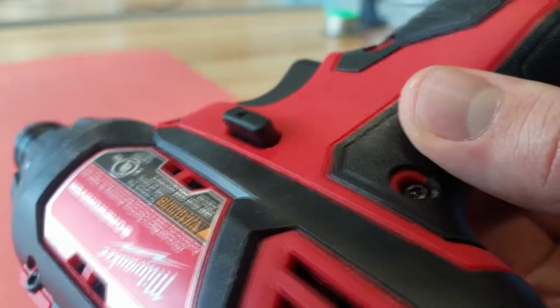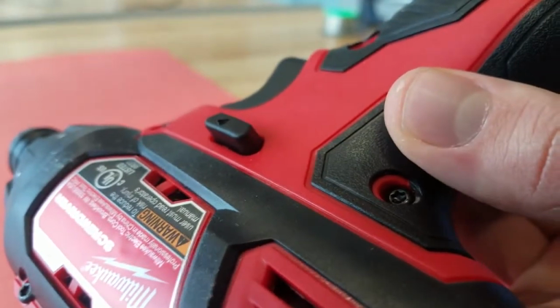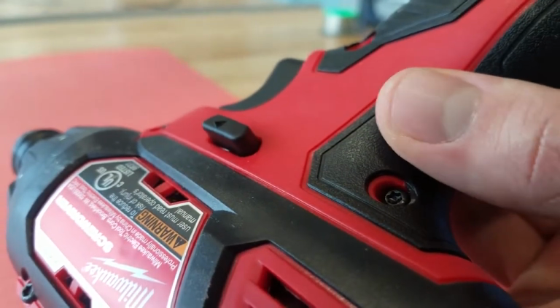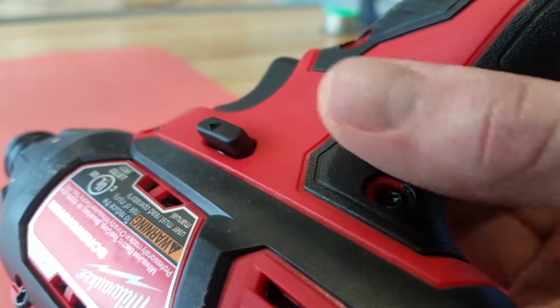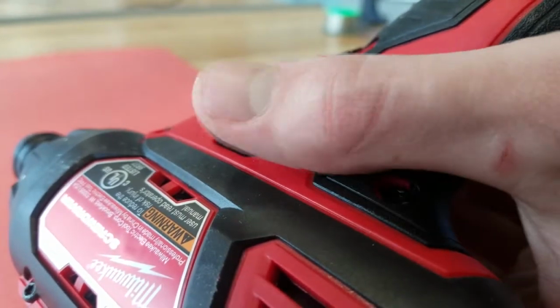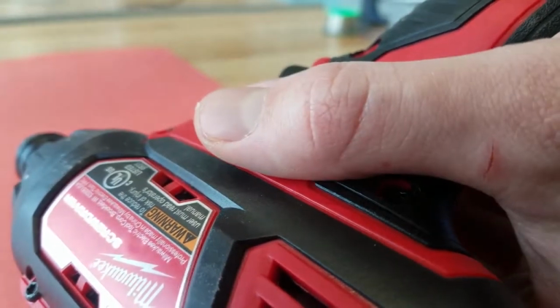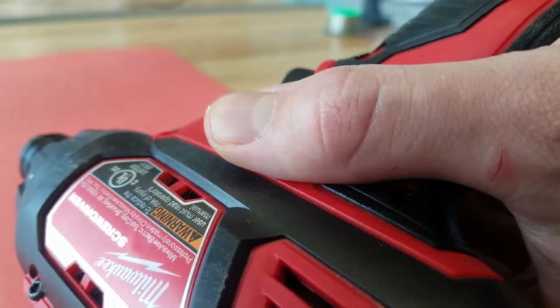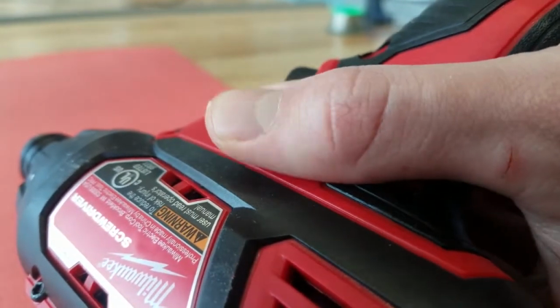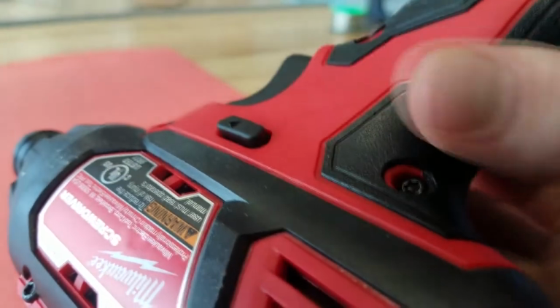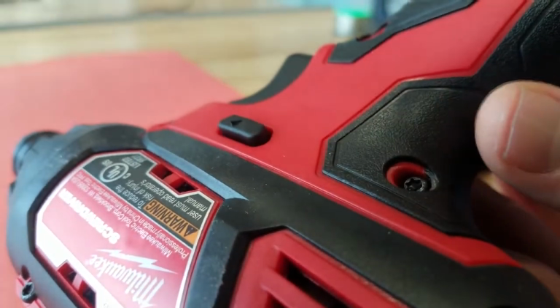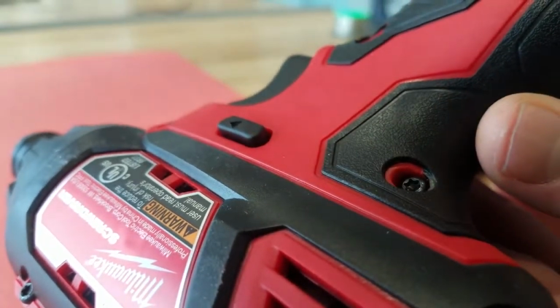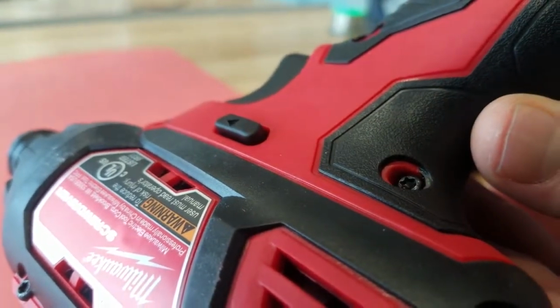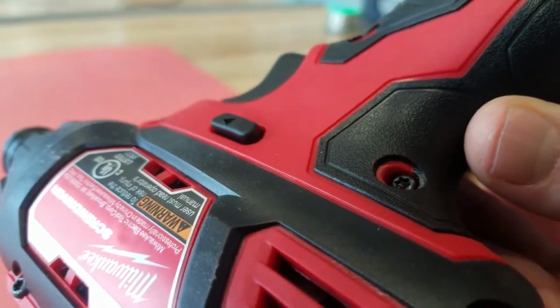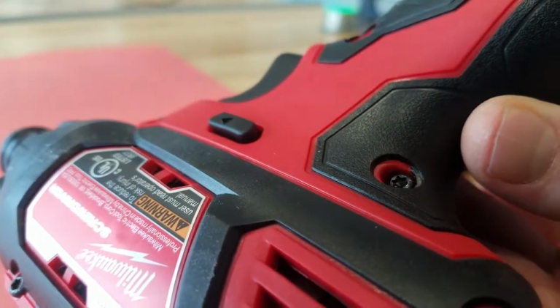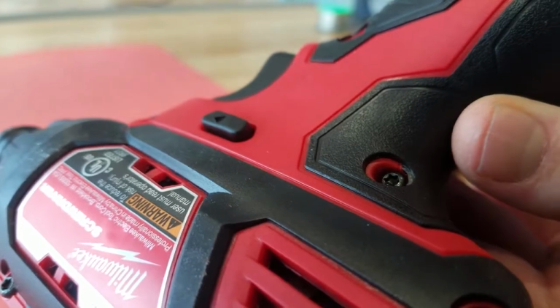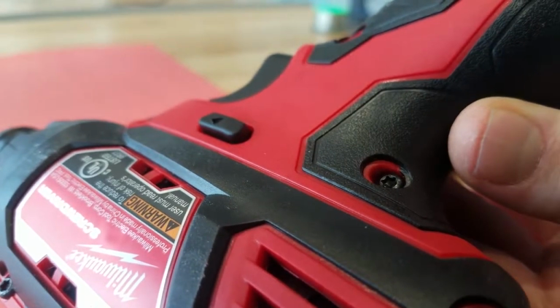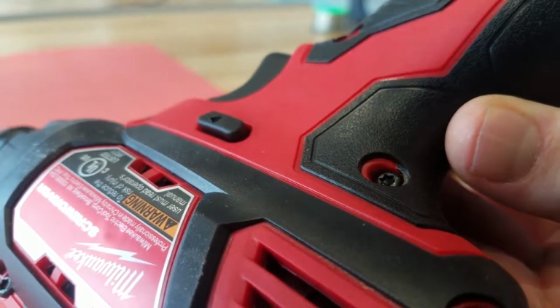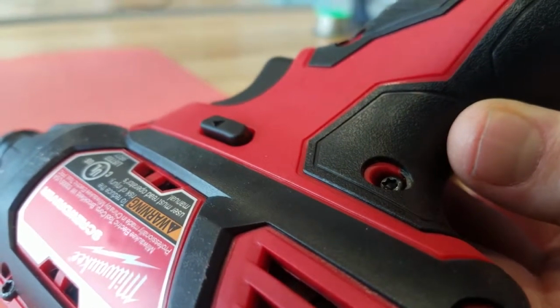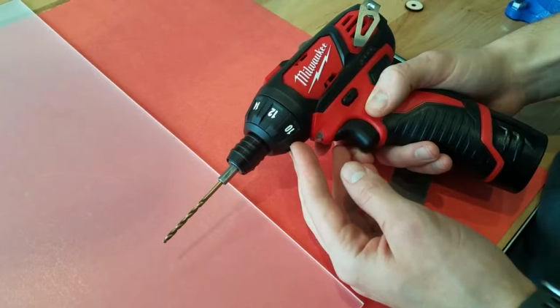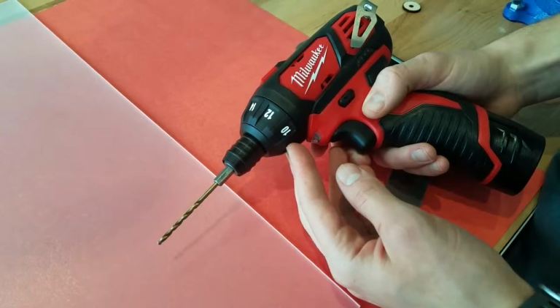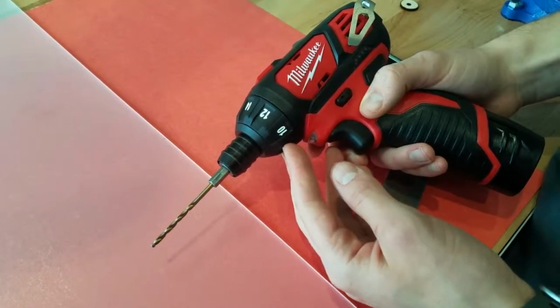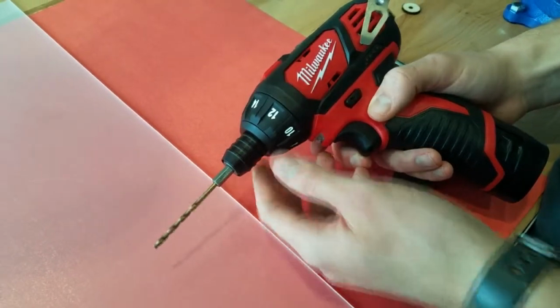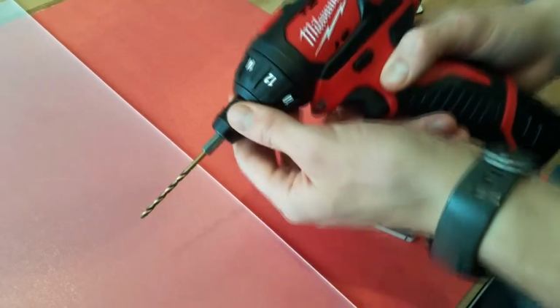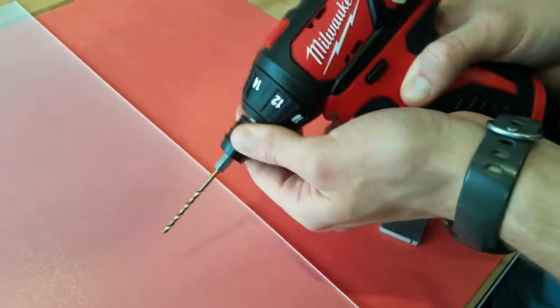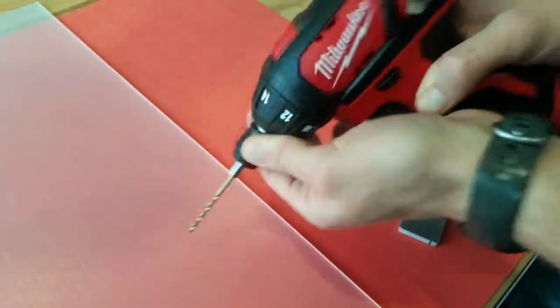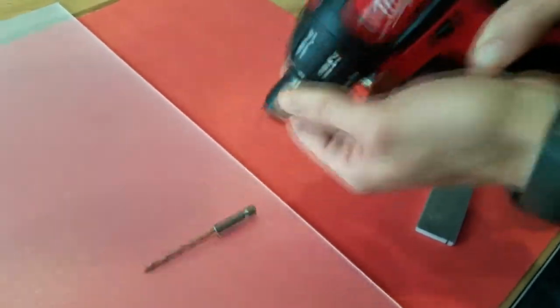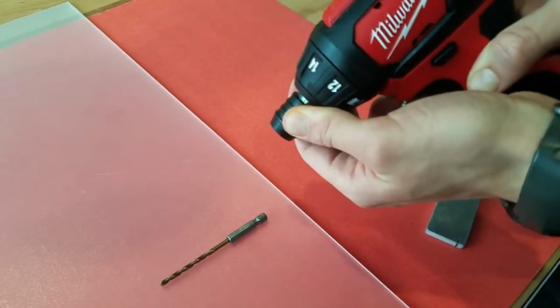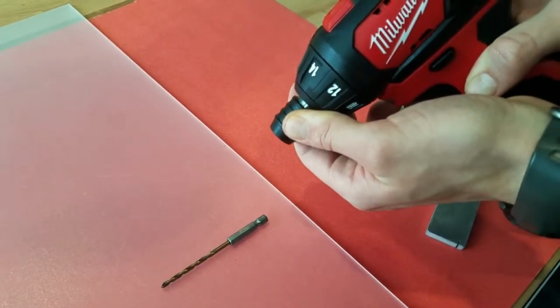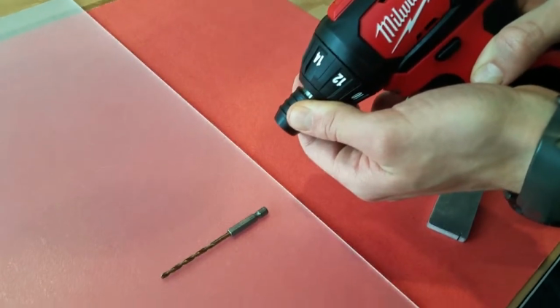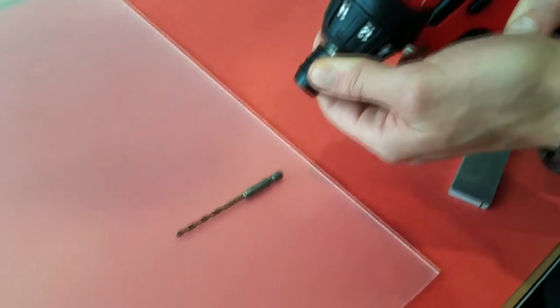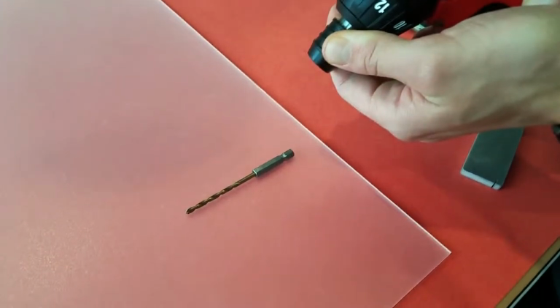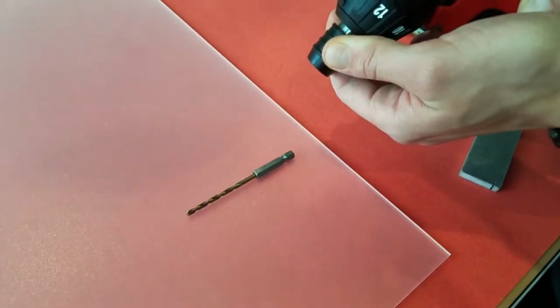When changing the drill bit, the selector switch should be in the neutral position. Do not hold the tool by the drill bit — simply hold the tool with one hand and pull on the chuck while angling the tool nose downward toward the table. The bit should slide out.